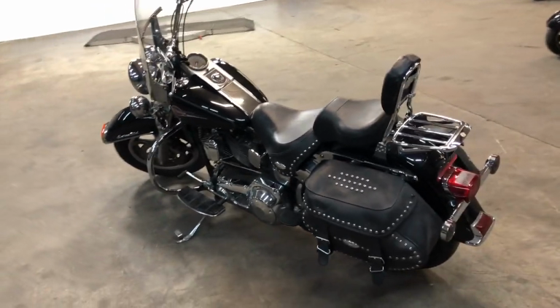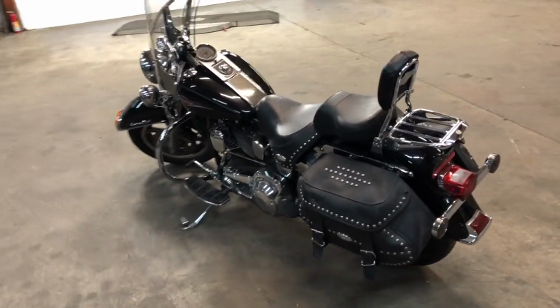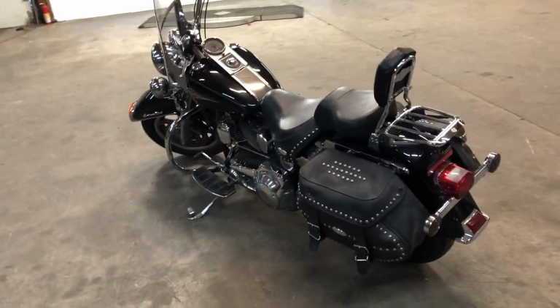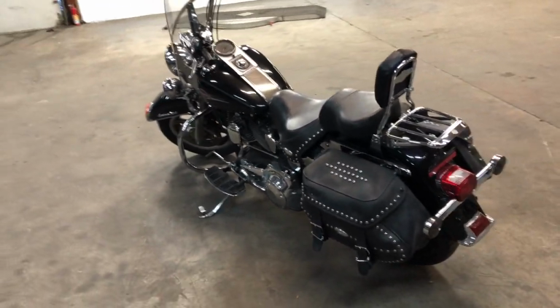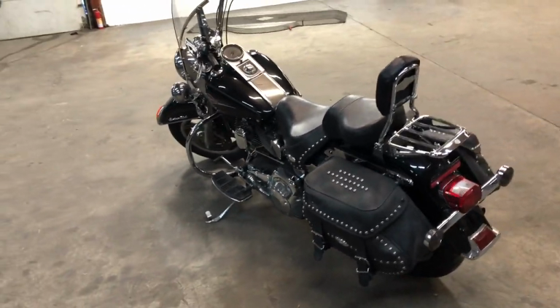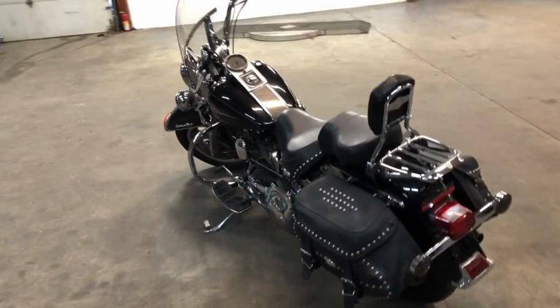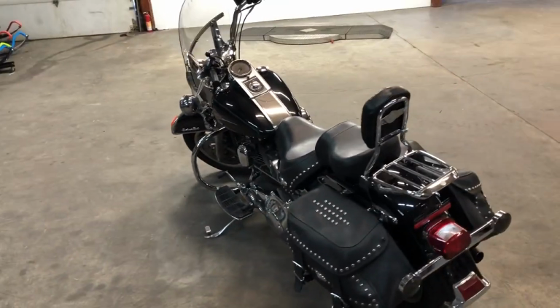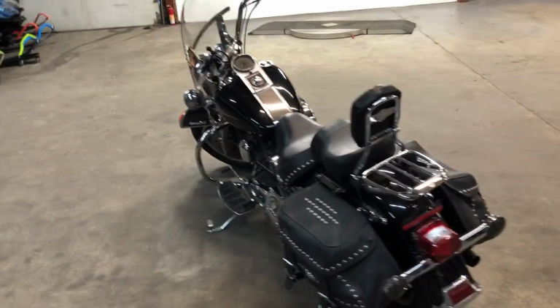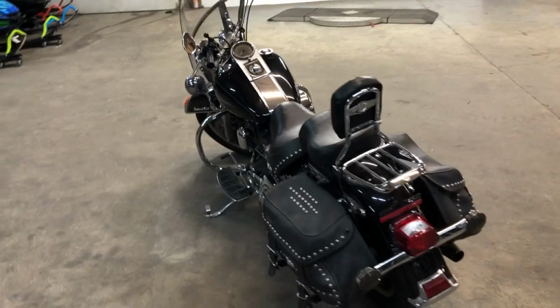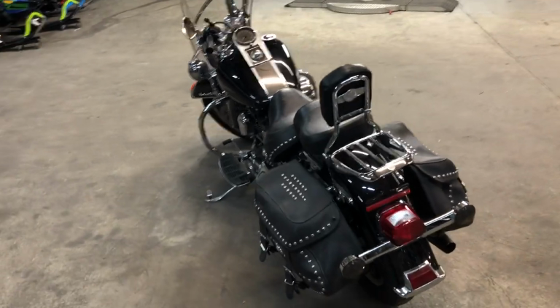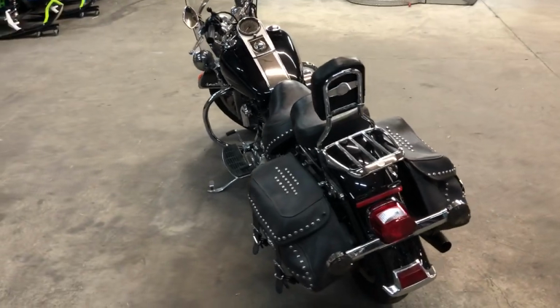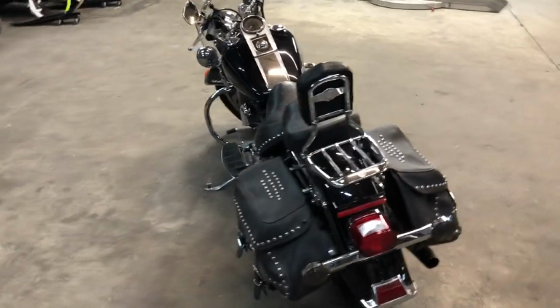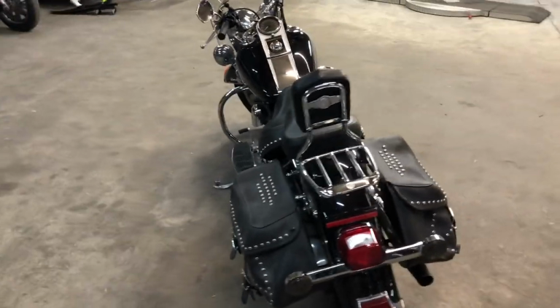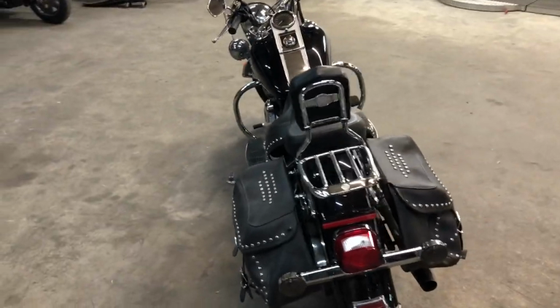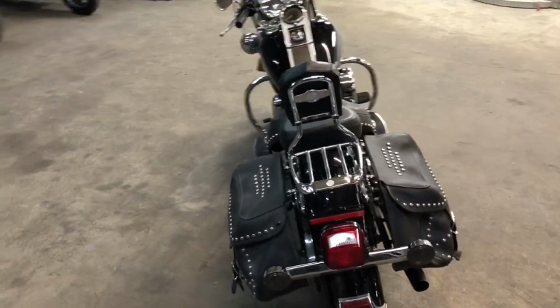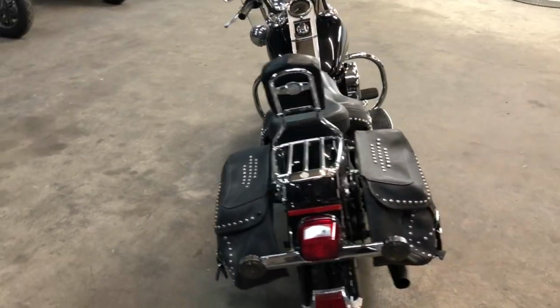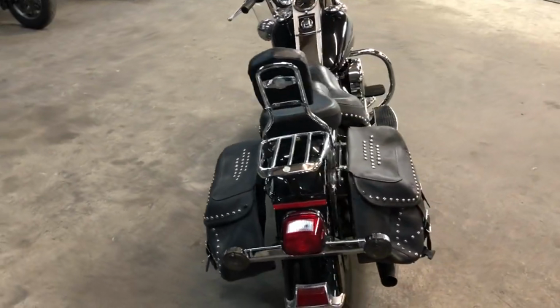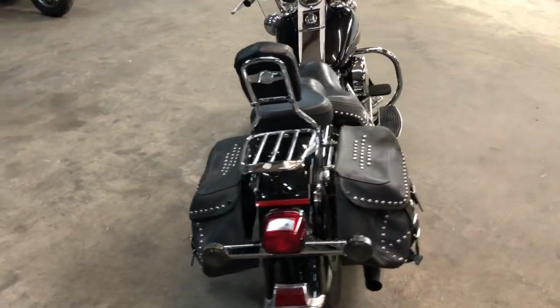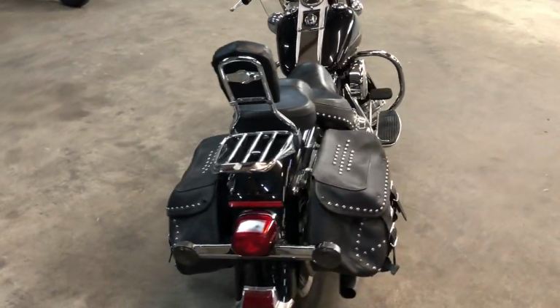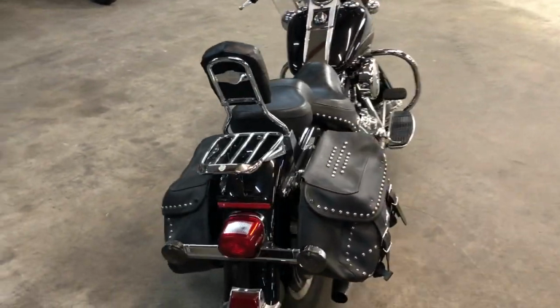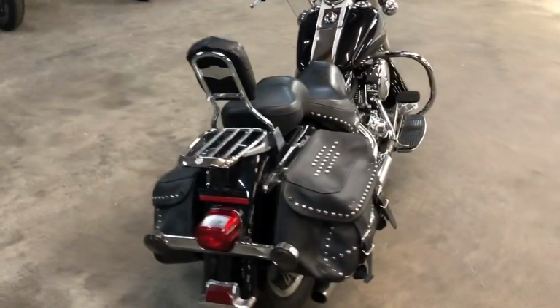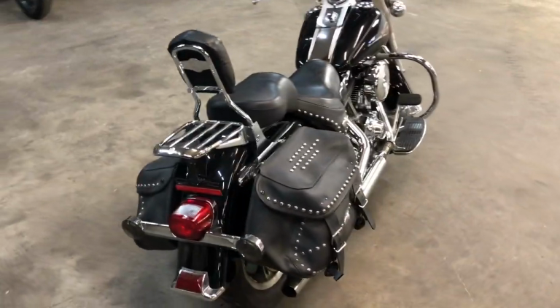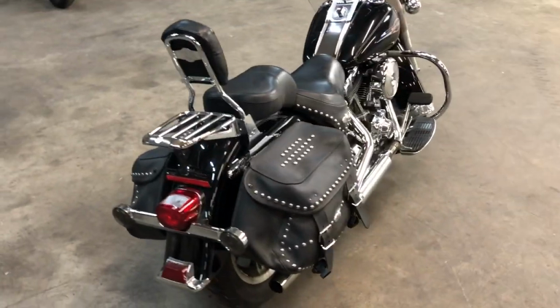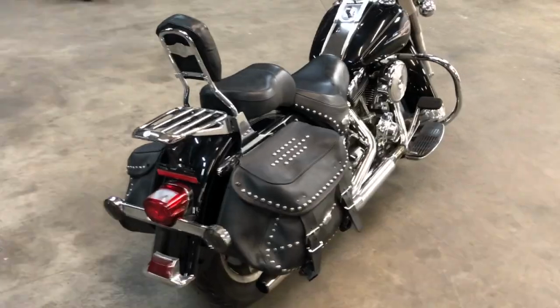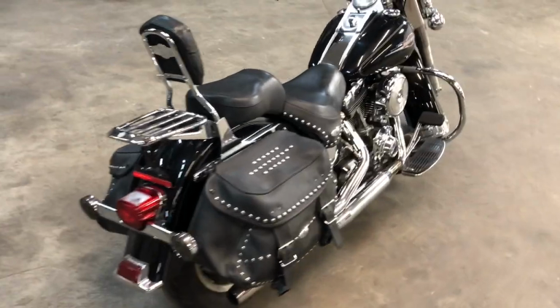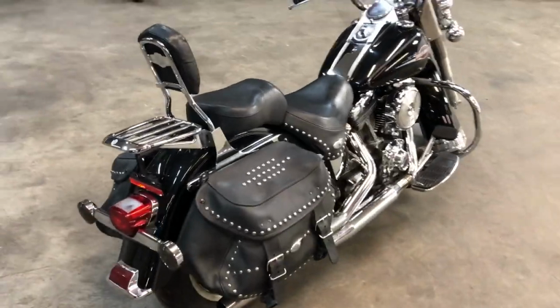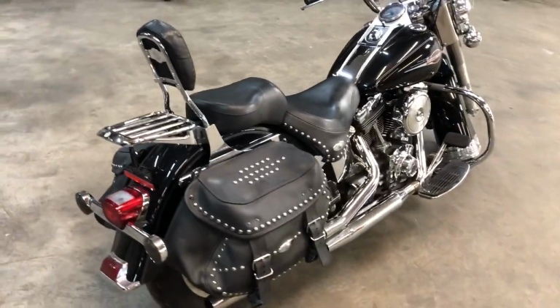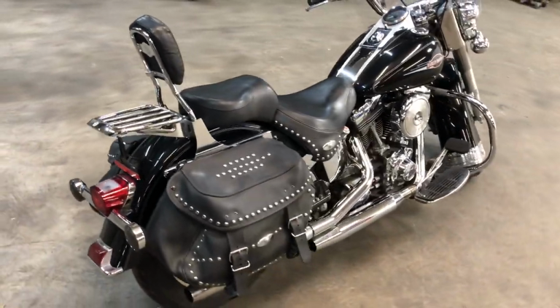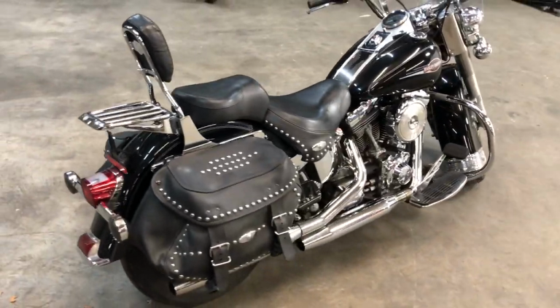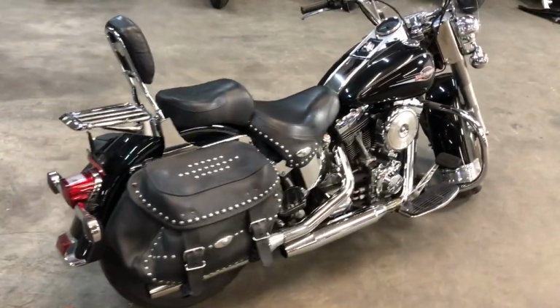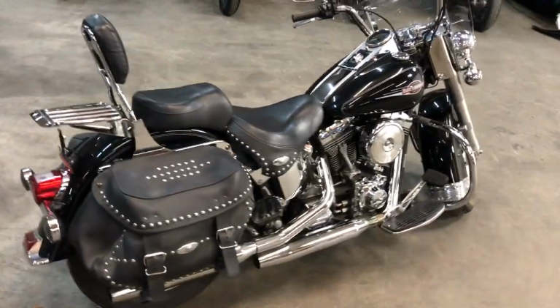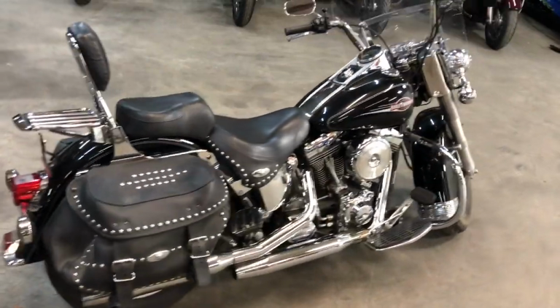Everything works. Great bike for the money — that's an '05 Softail Classic. Only $5,599. Give us a call, we'll get it done. 810-648-9500.